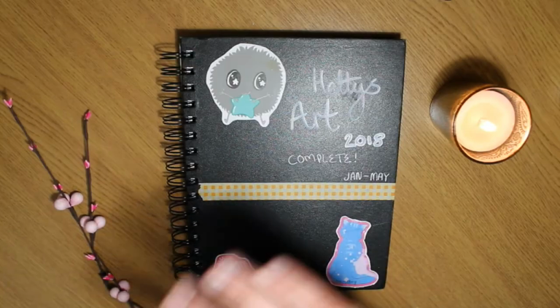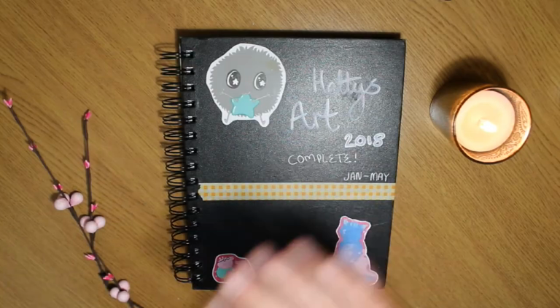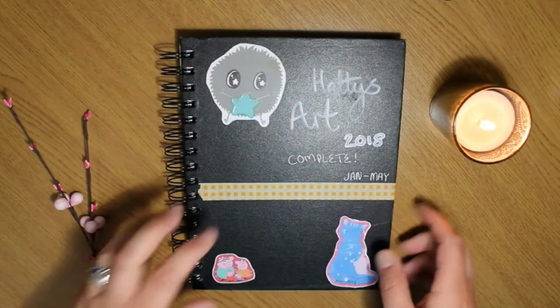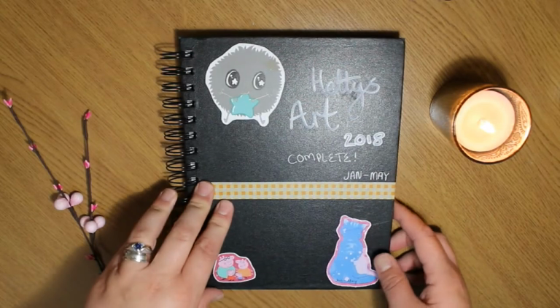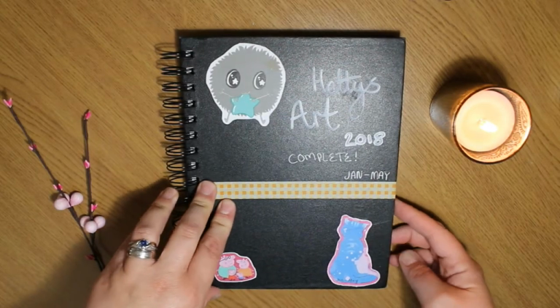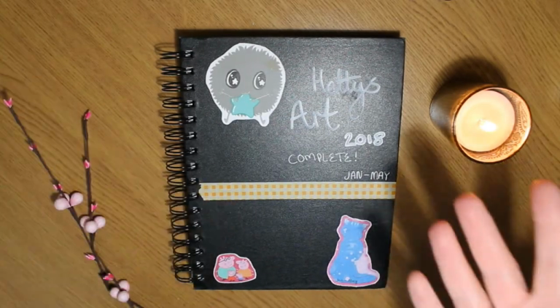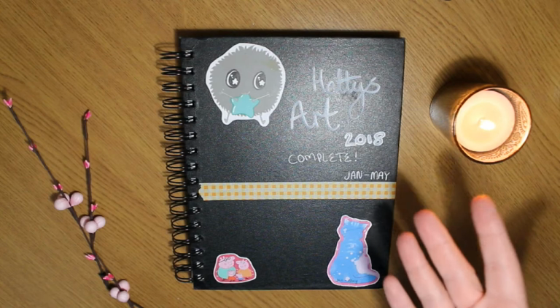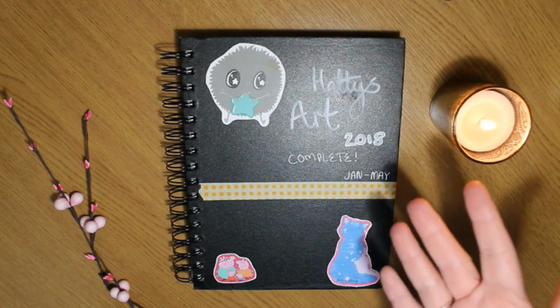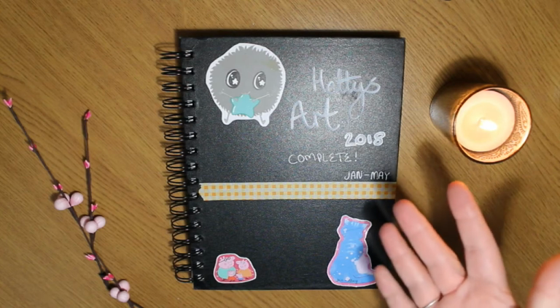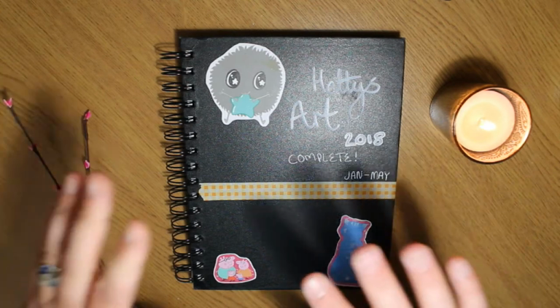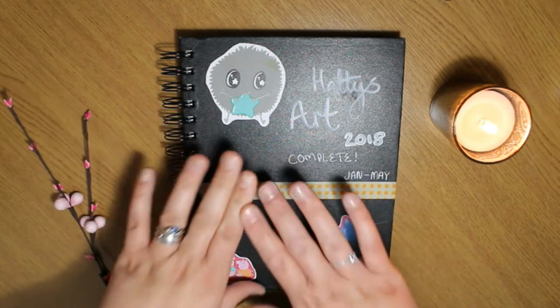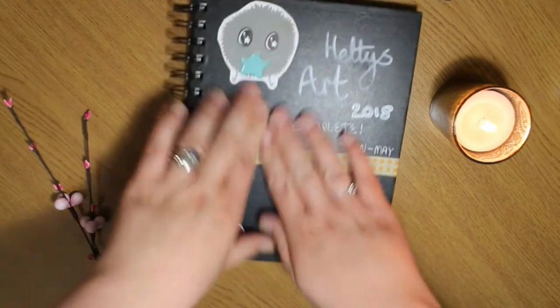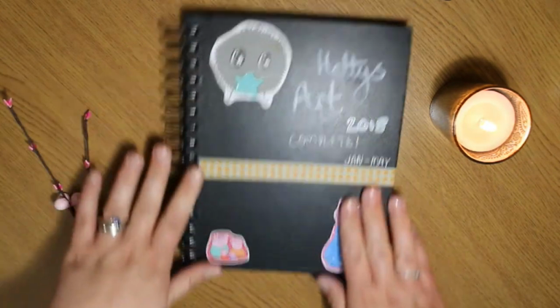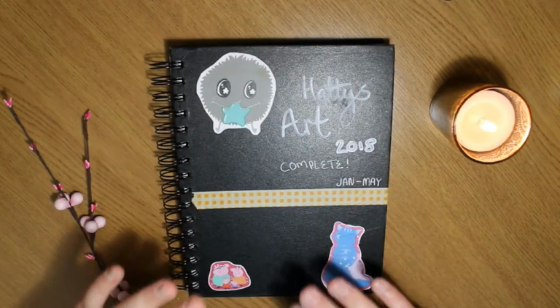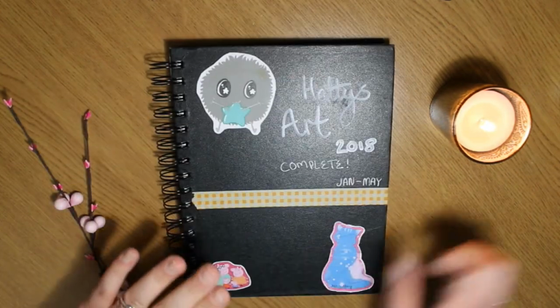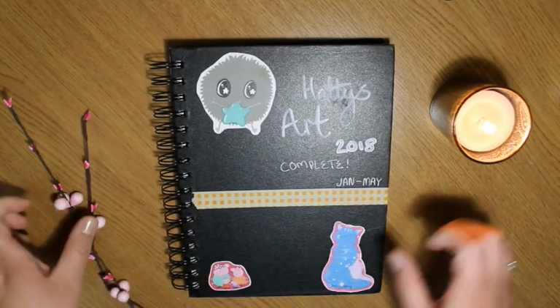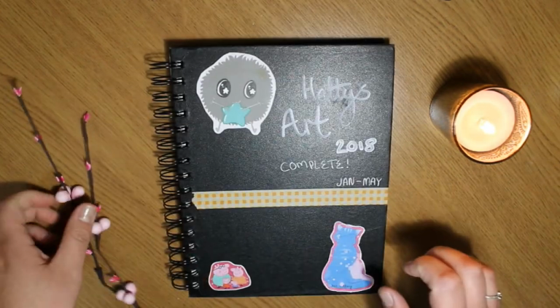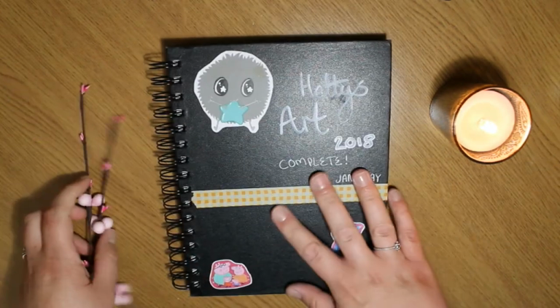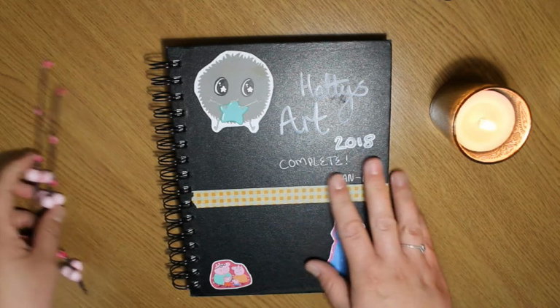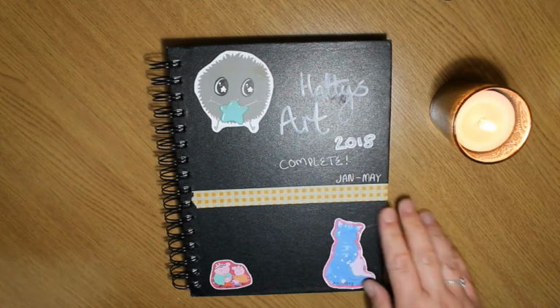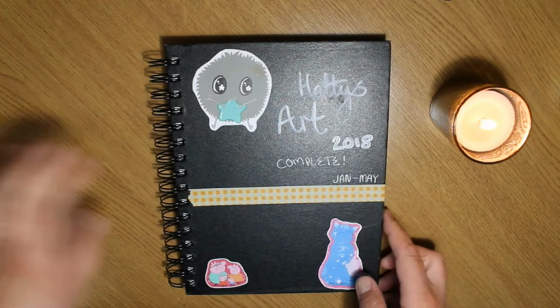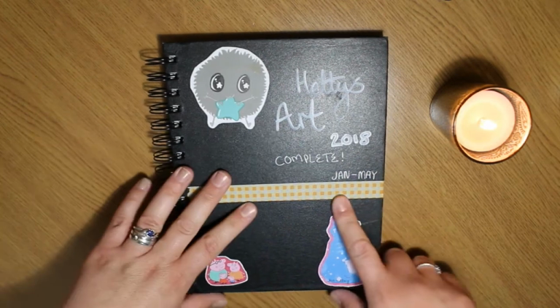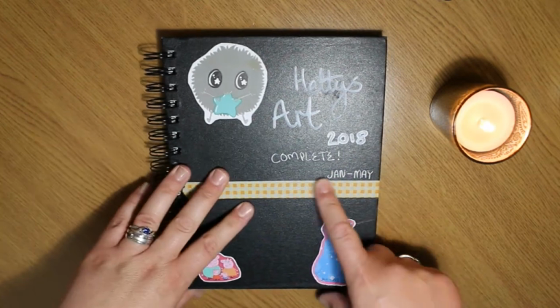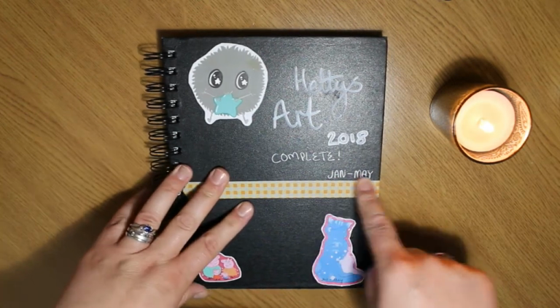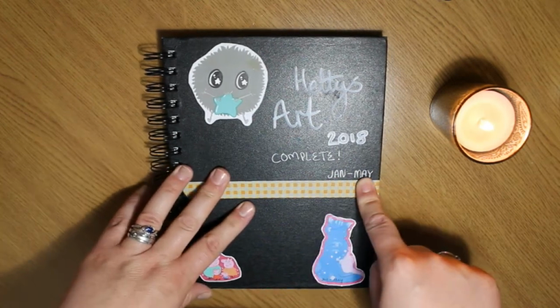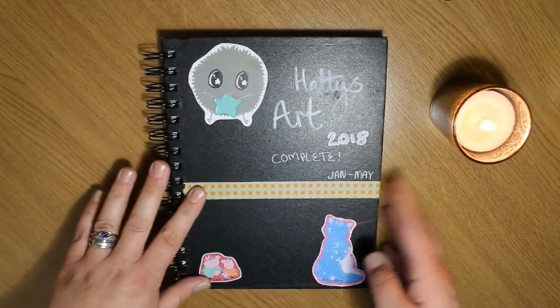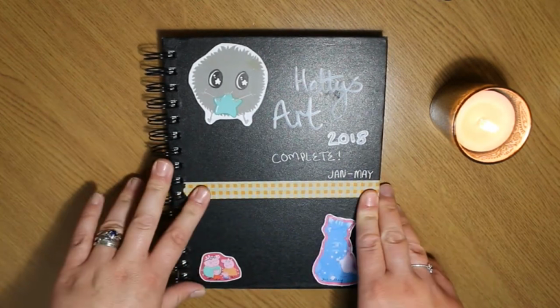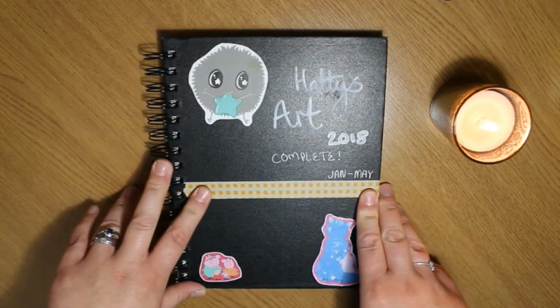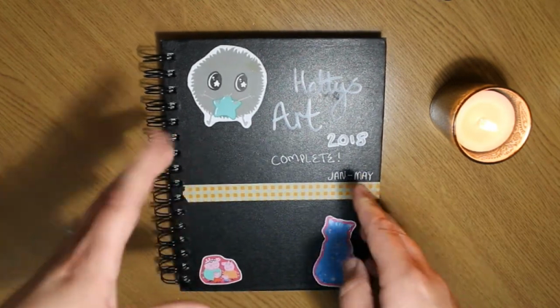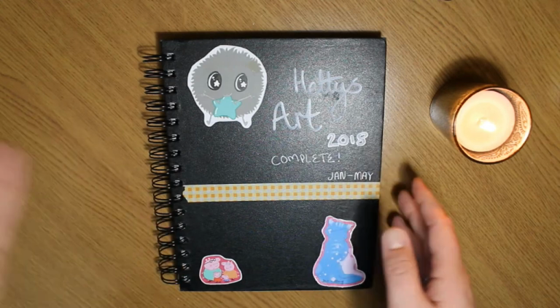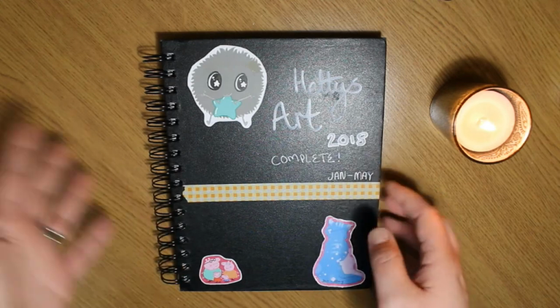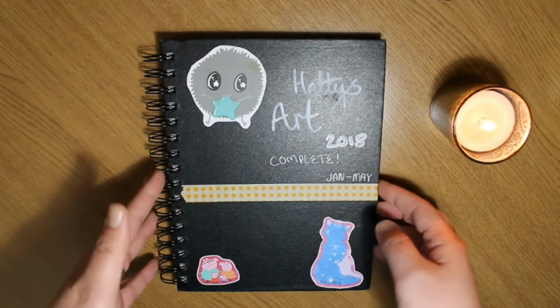Hey guys, it's Hetty and welcome back to another video. Today I've got a sketchbook tour — I've been working on this one for a while, well since January, and I finally finished it.